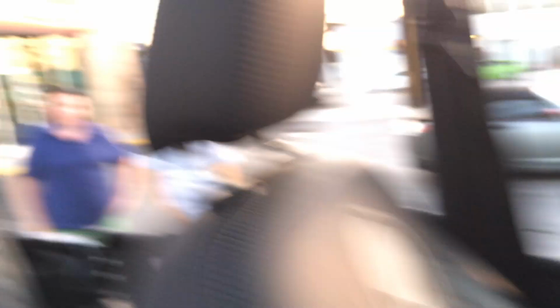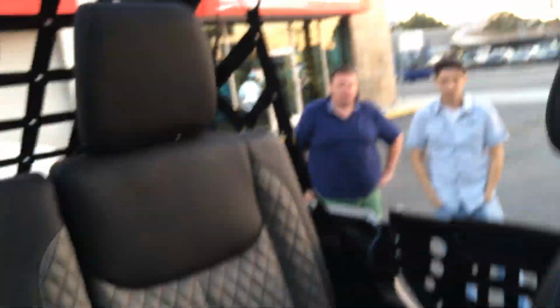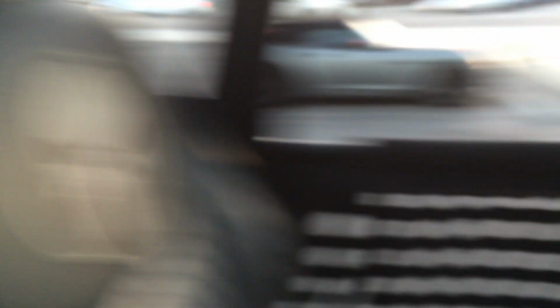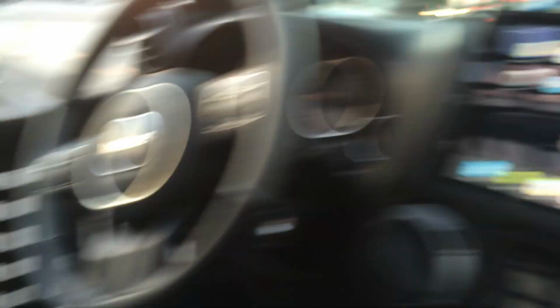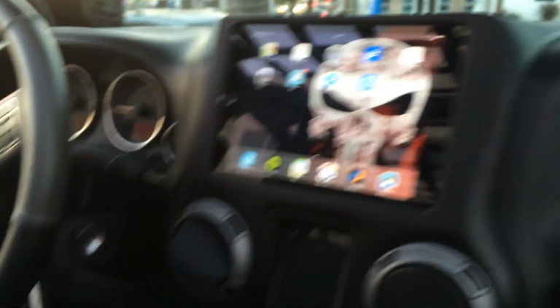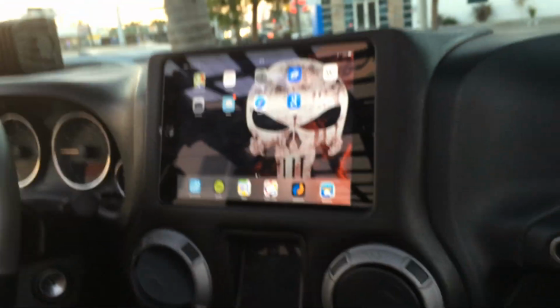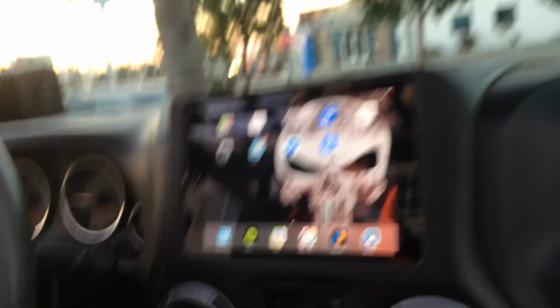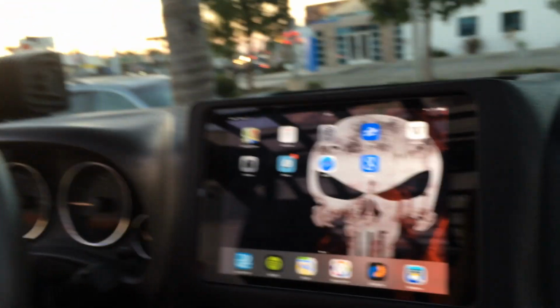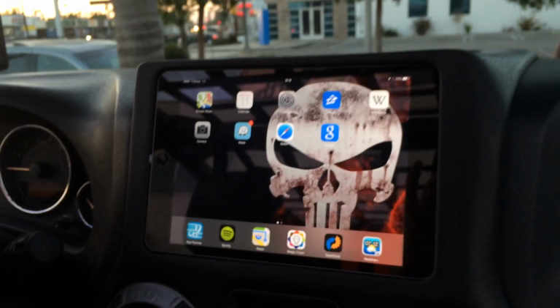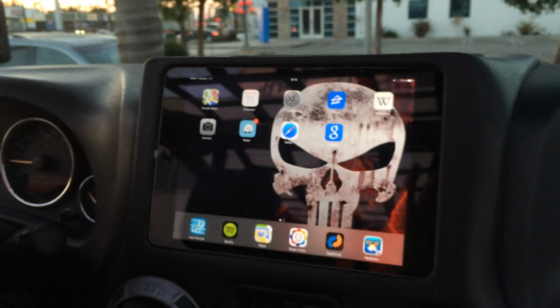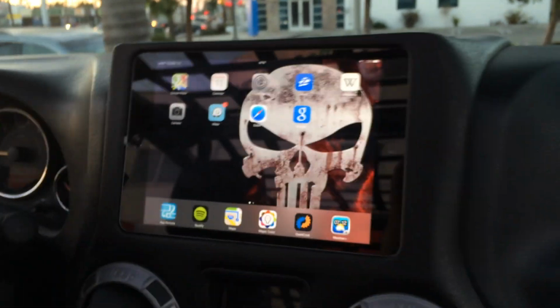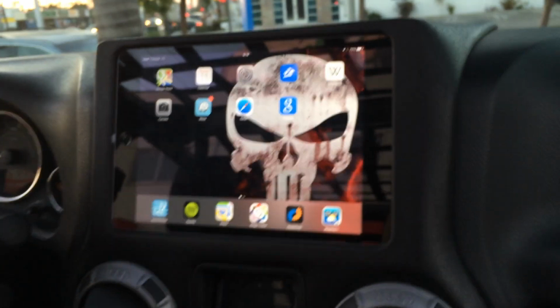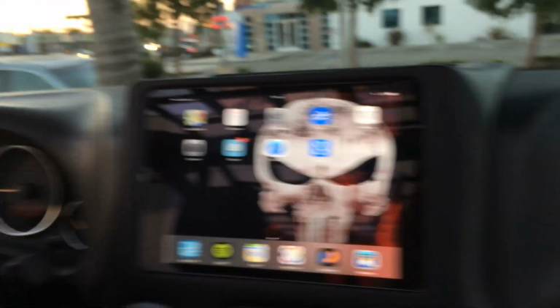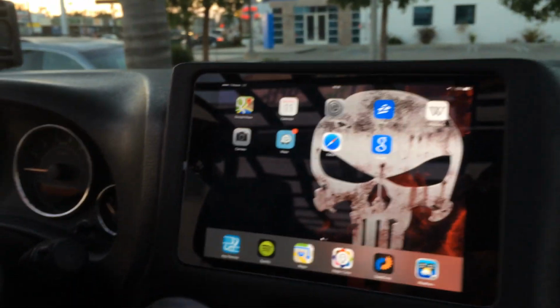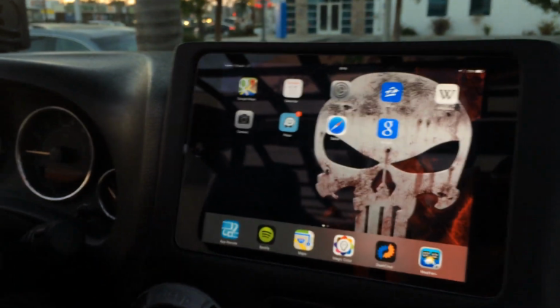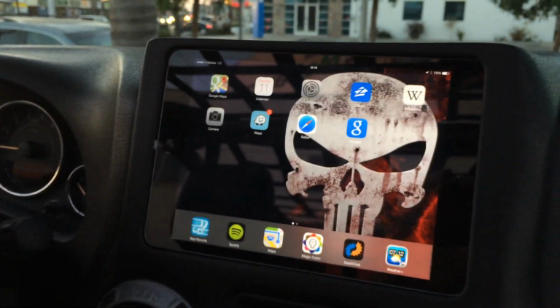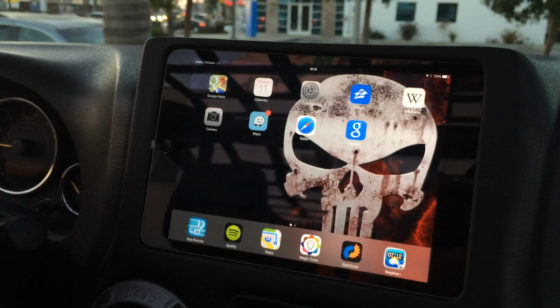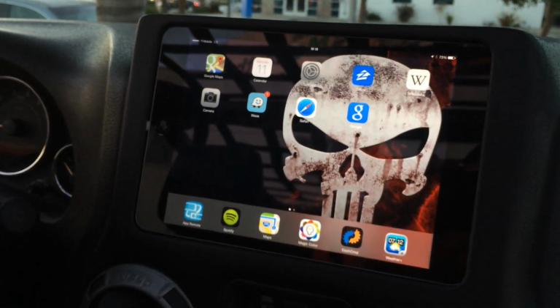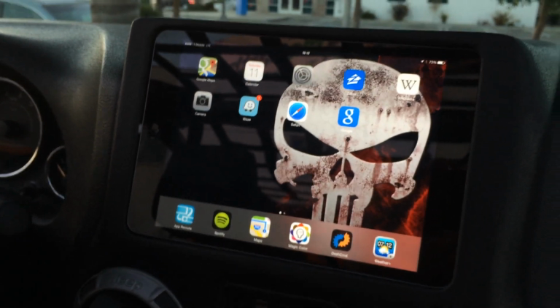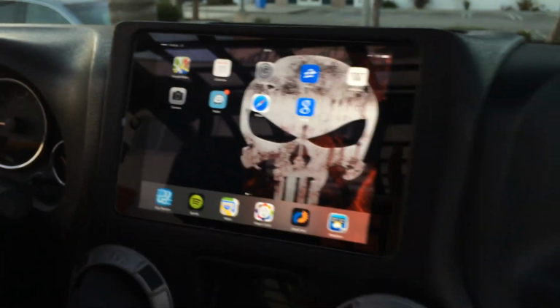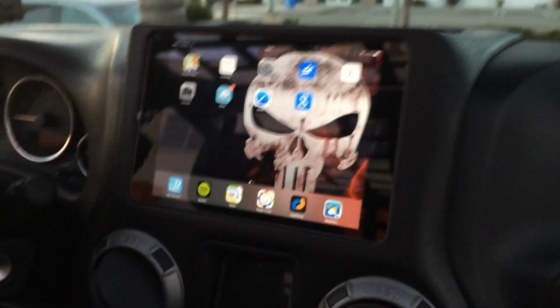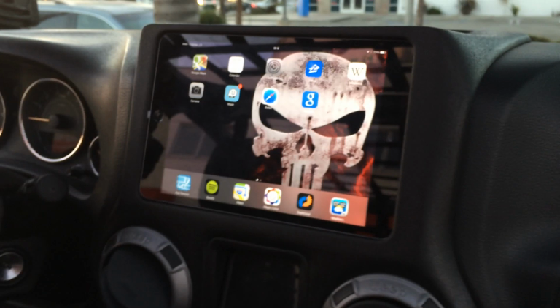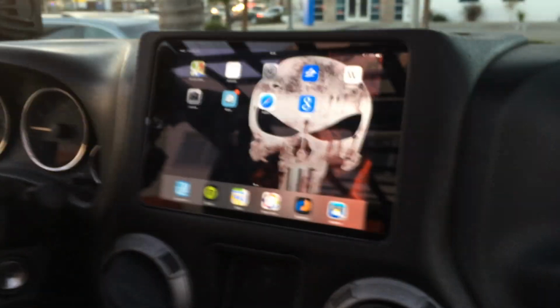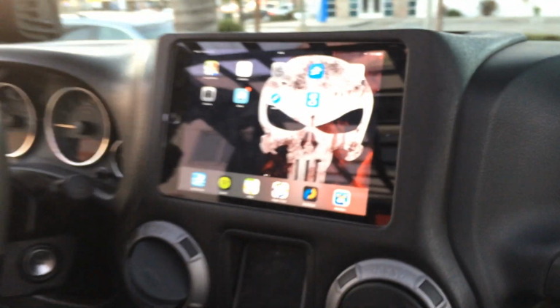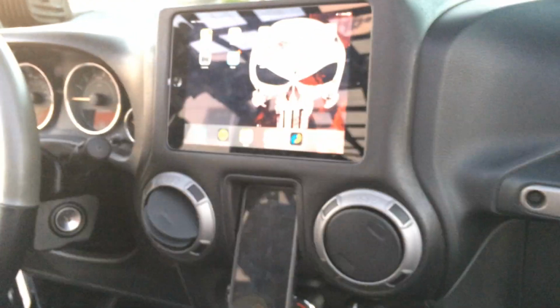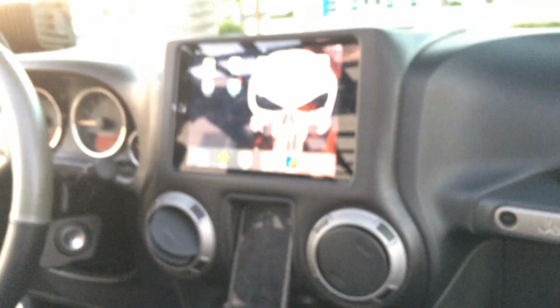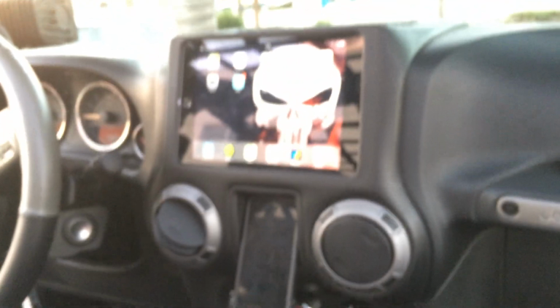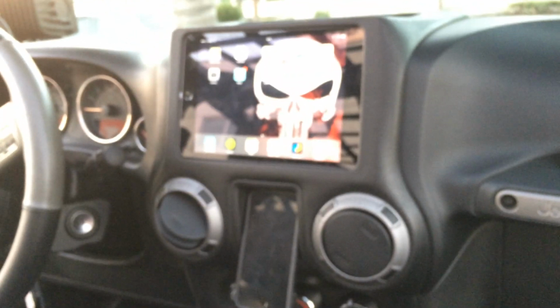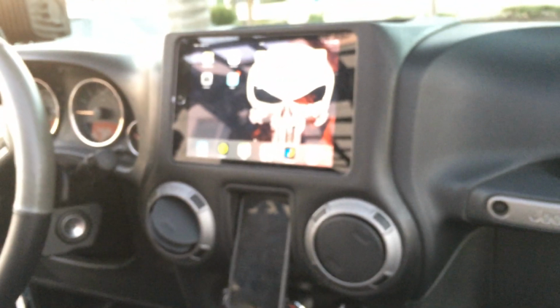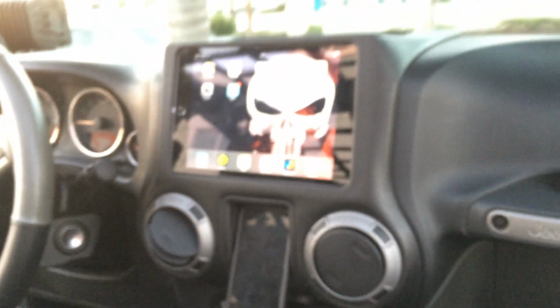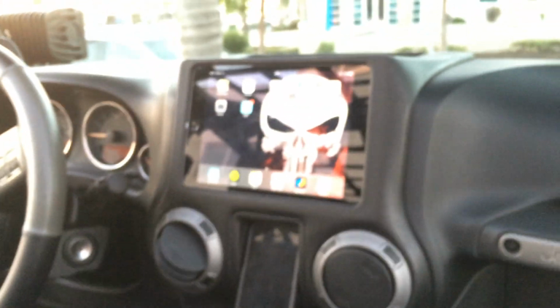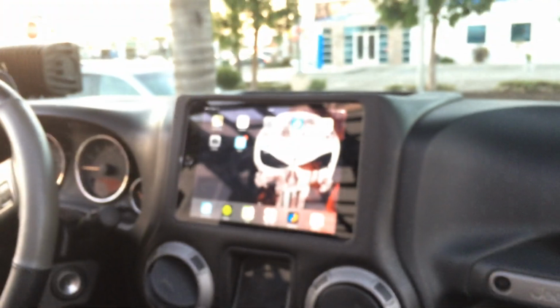We got the rear — let me show you the rear. People have been wanting to see the iPad, and finally we got some good light to really show off the dash kit all said and done.